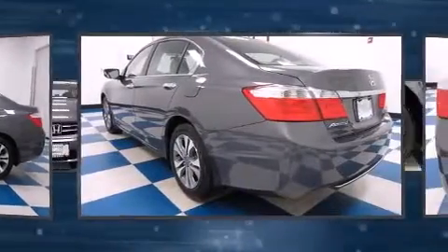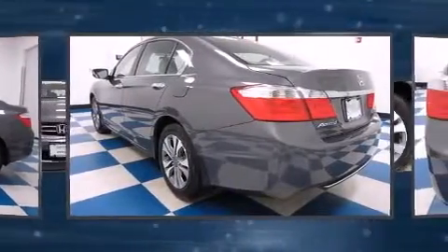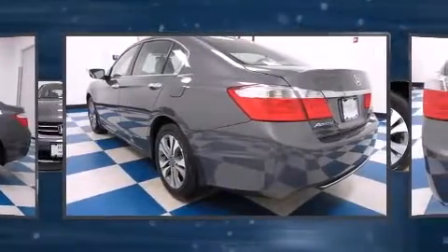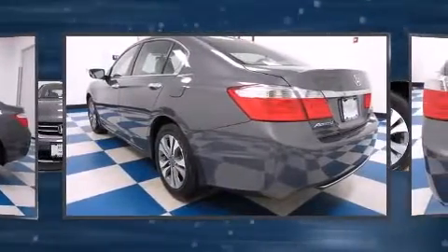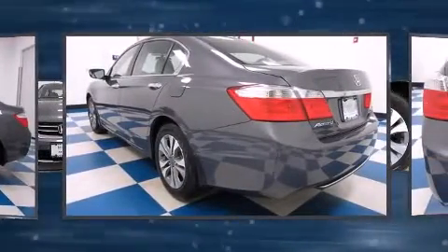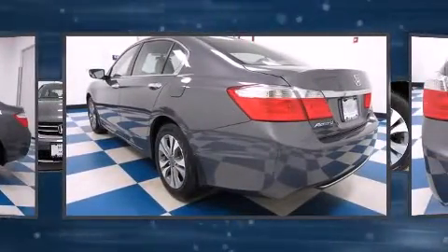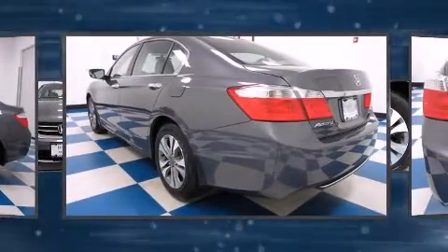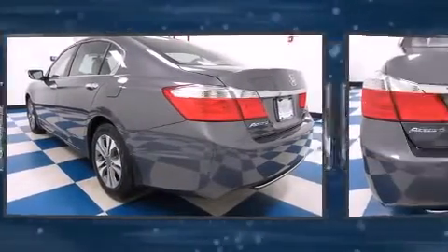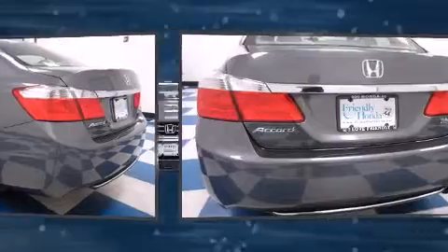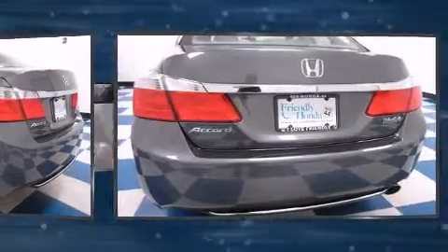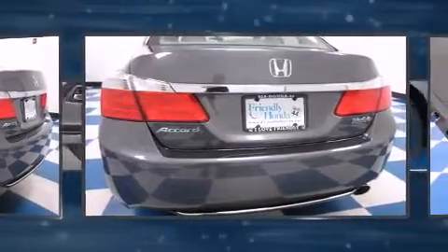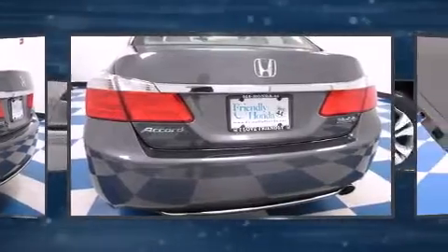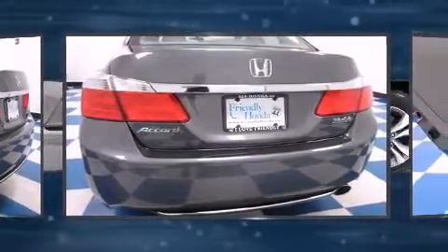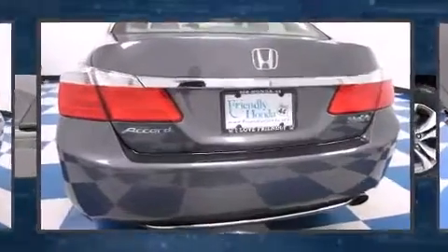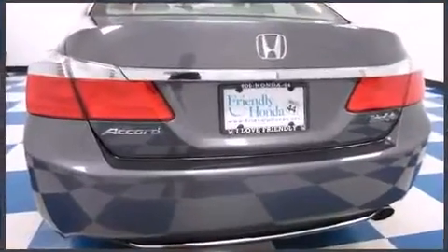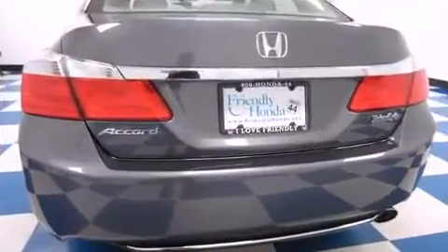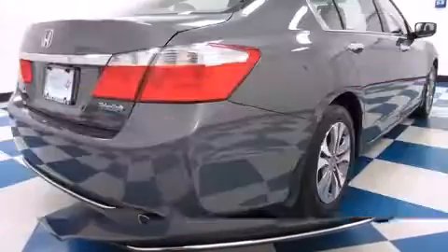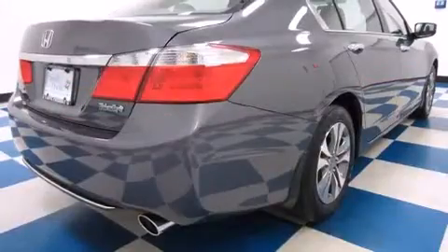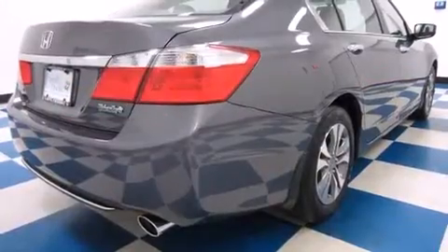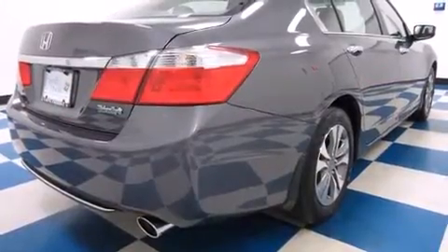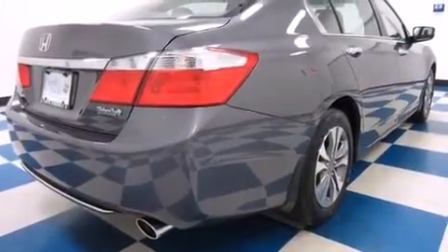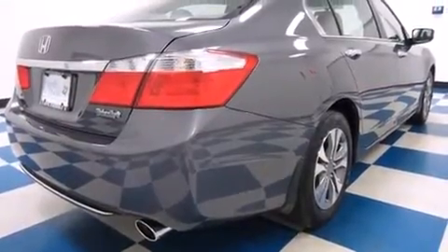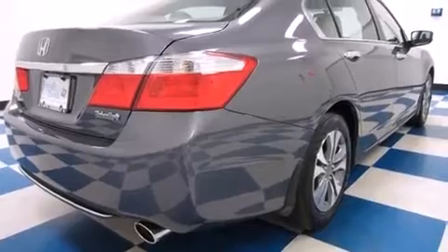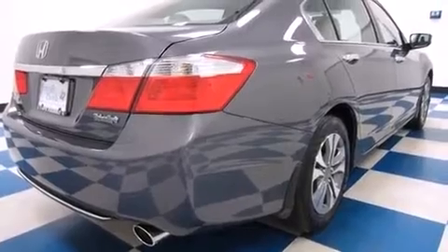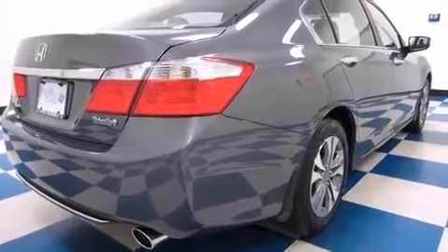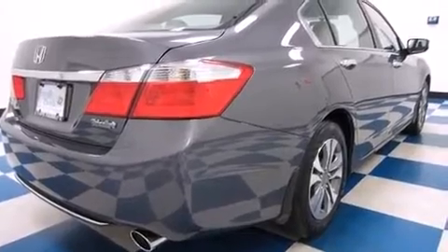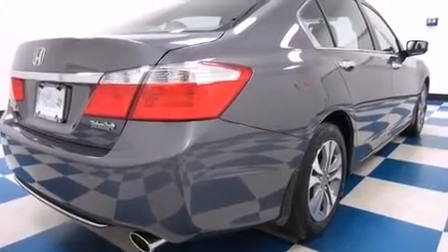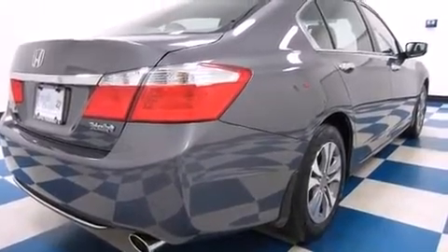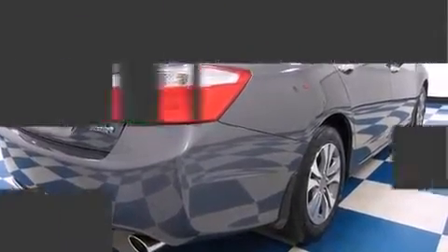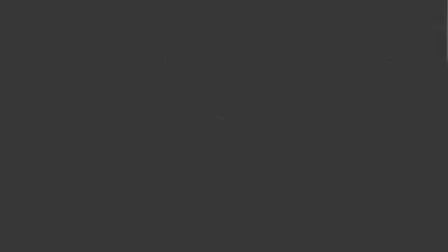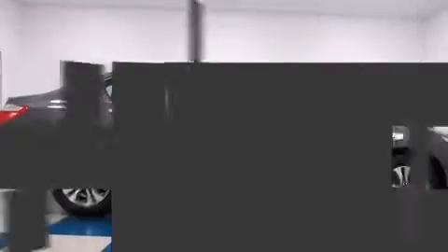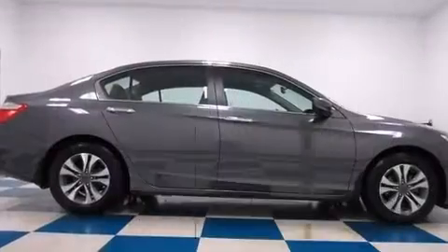Honda prioritized comfort and style by including delay off headlights, variably intermittent wipers, an outside temperature display, remote keyless entry, and power windows.